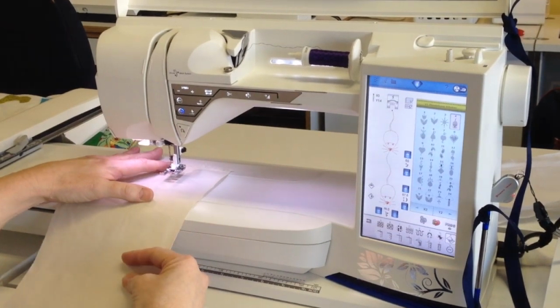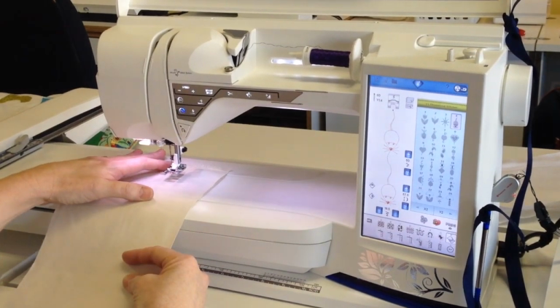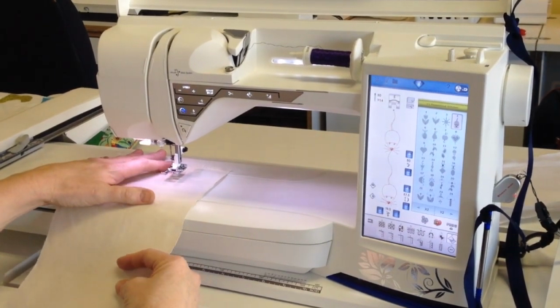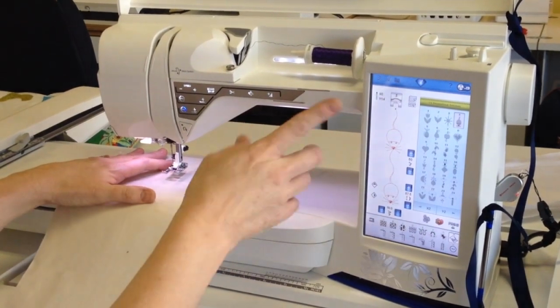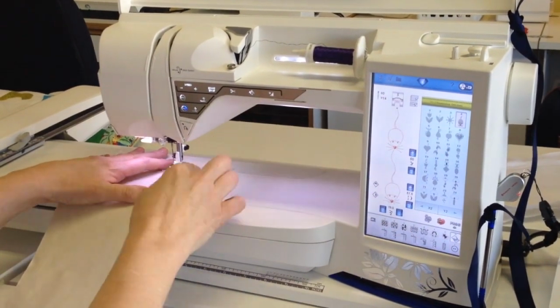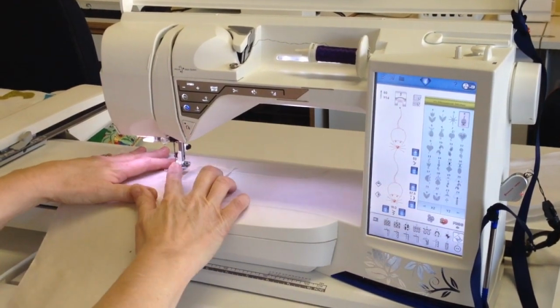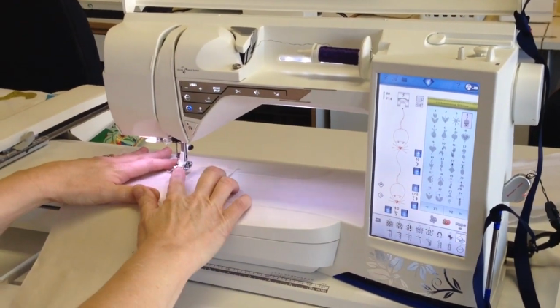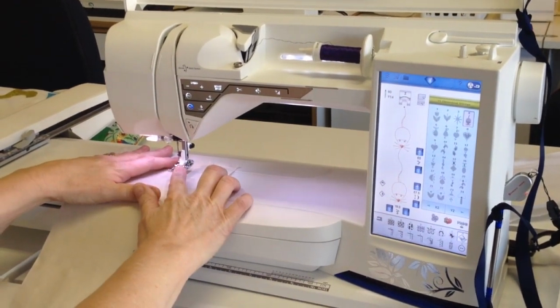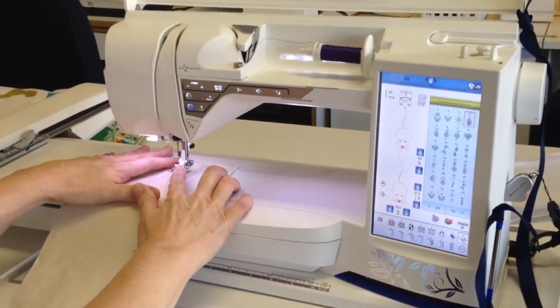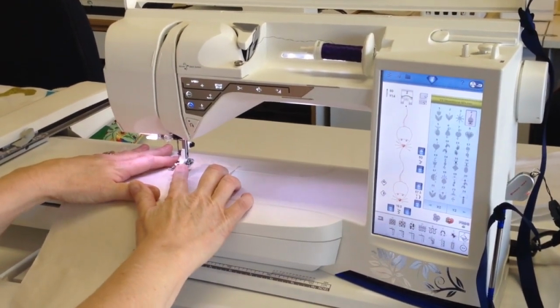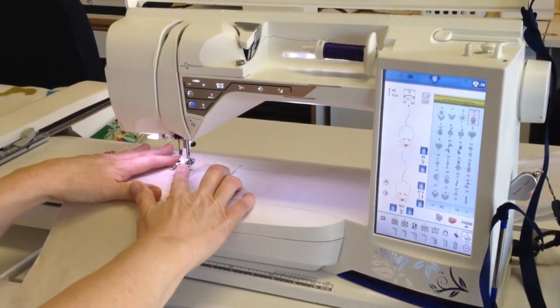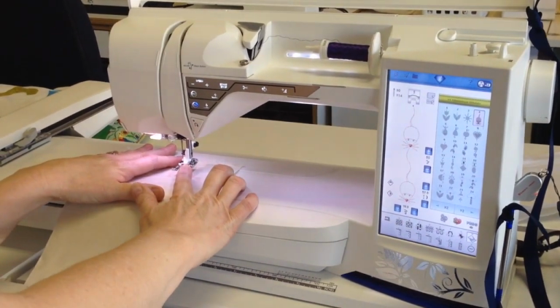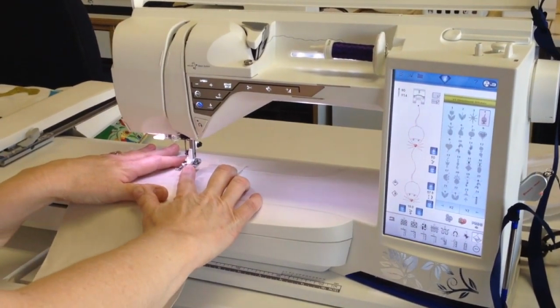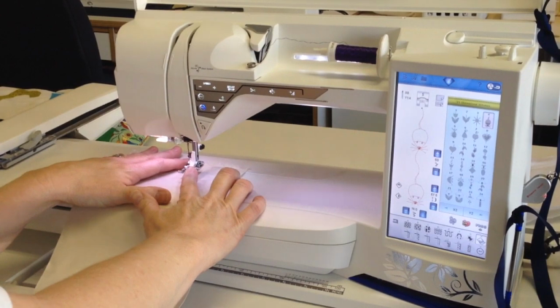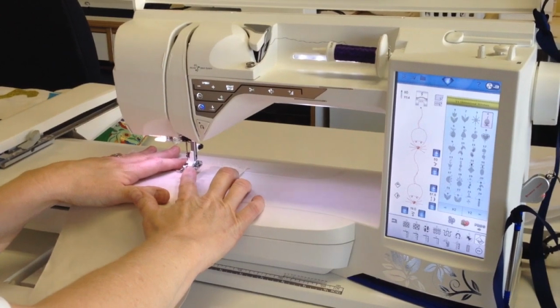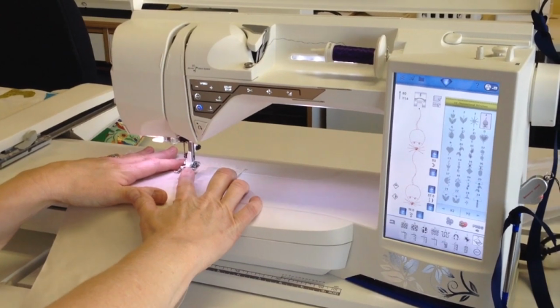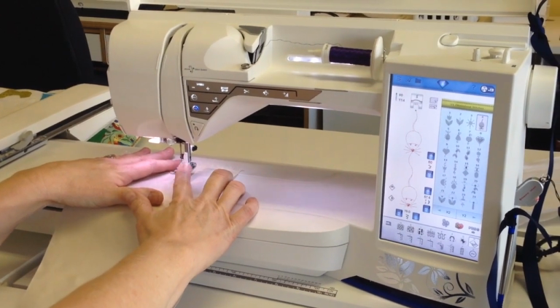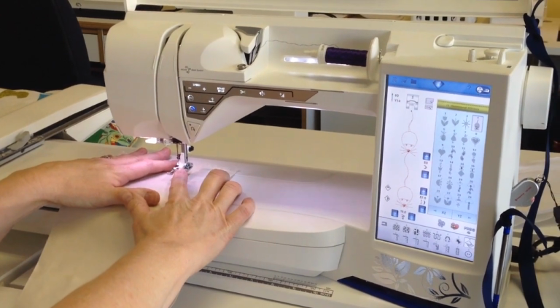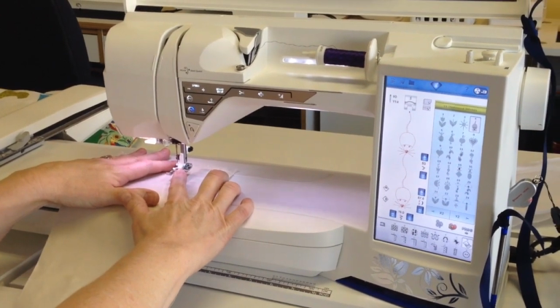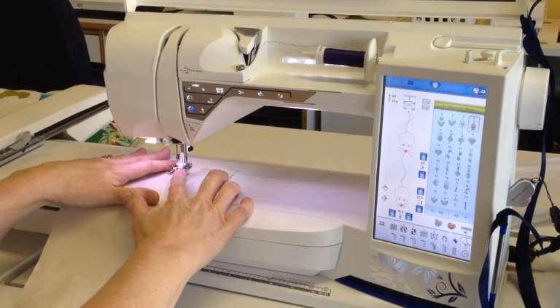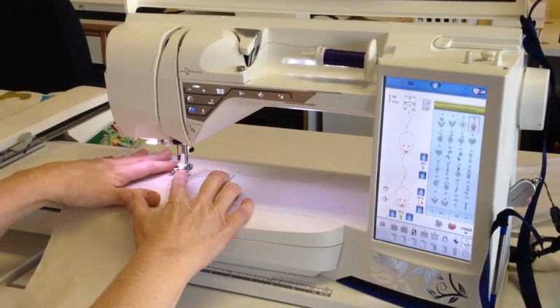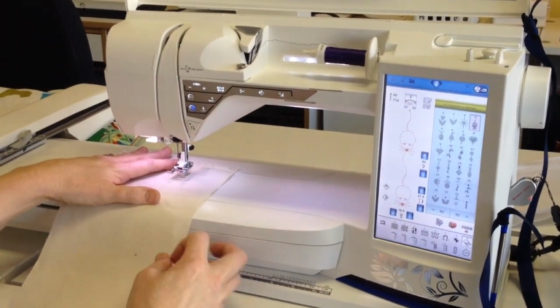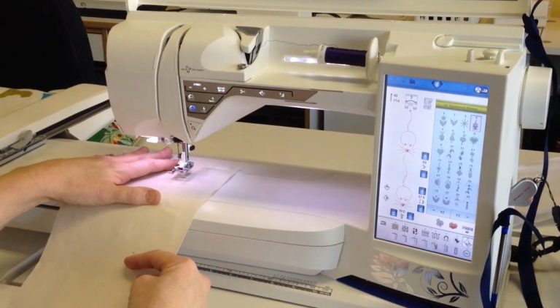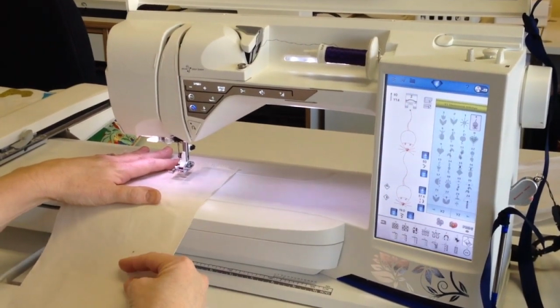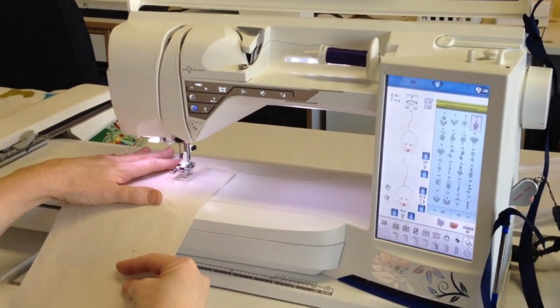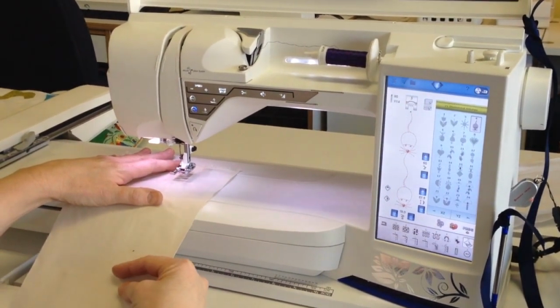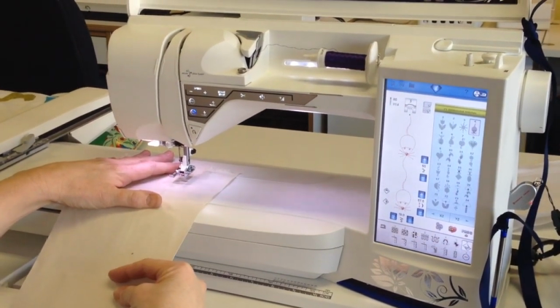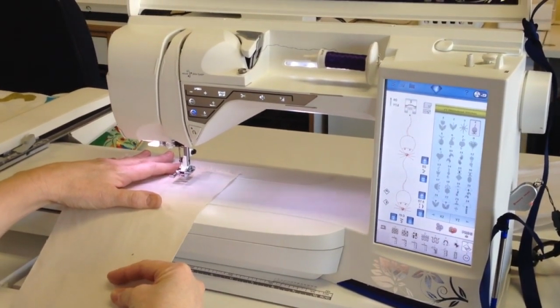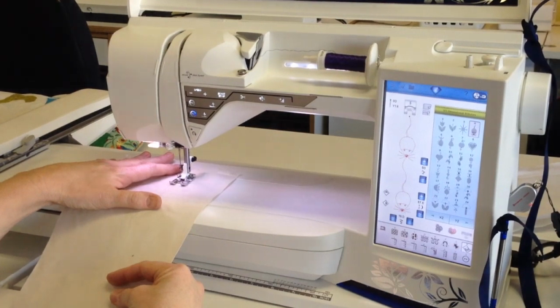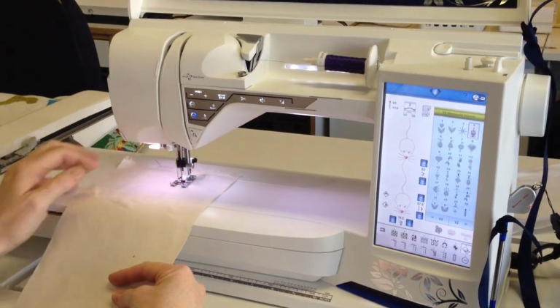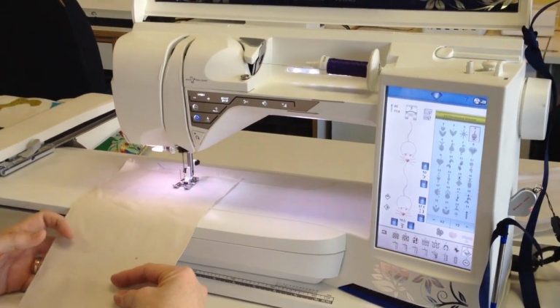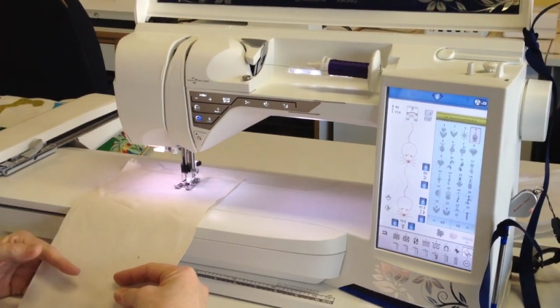To get started, I put my S foot on, which is the side motion foot — they always want us to use the side motion foot for this. So I'm going to start my little mouse.